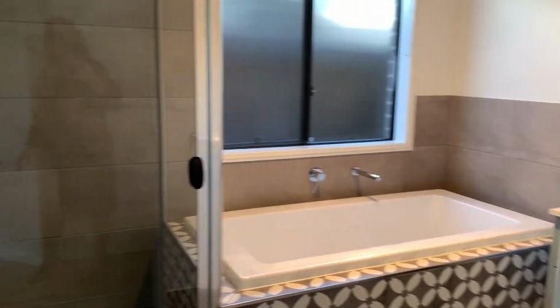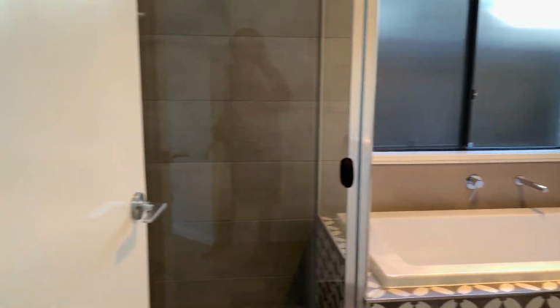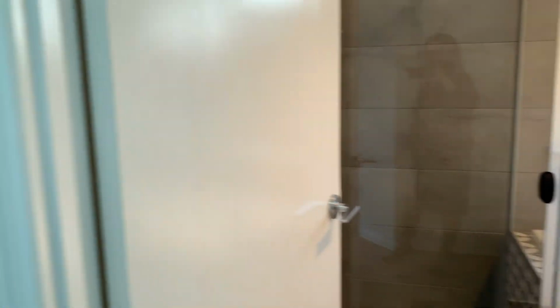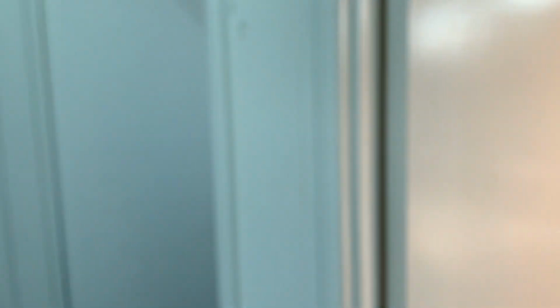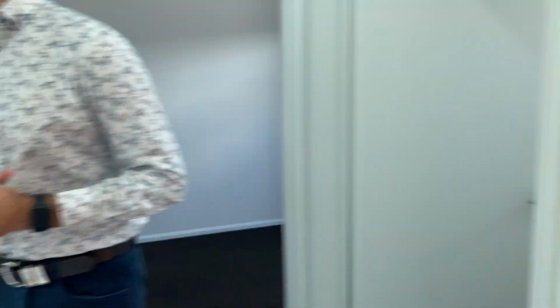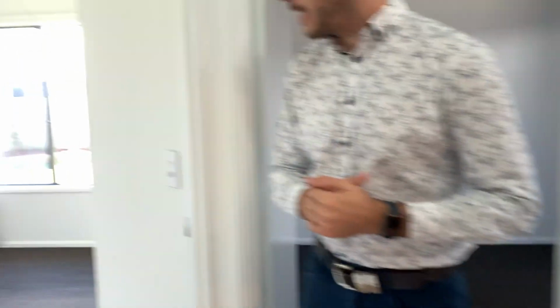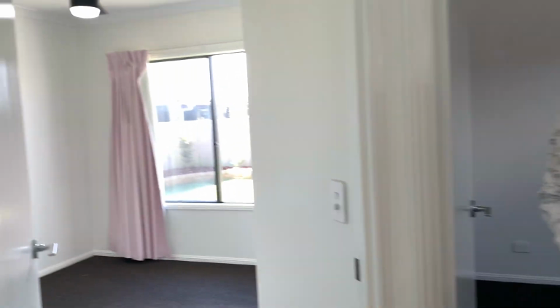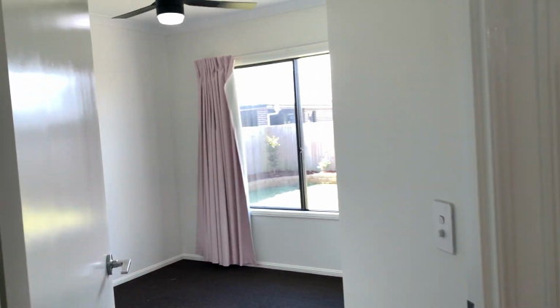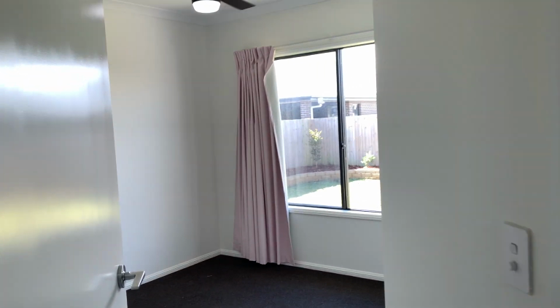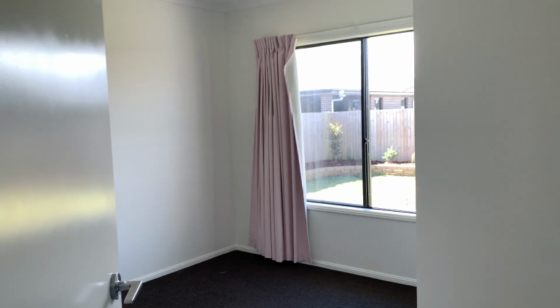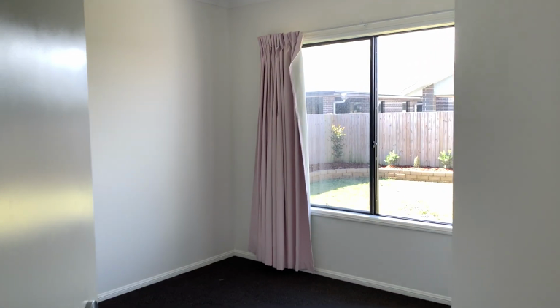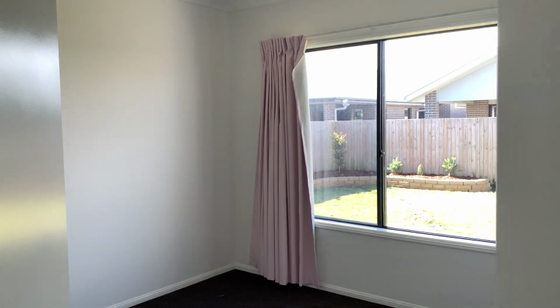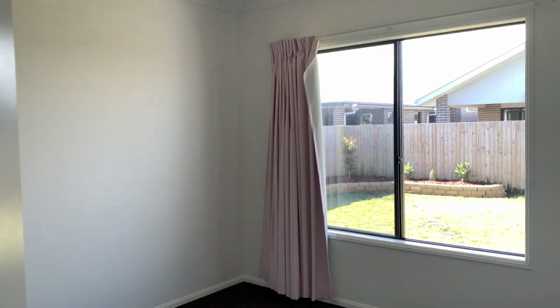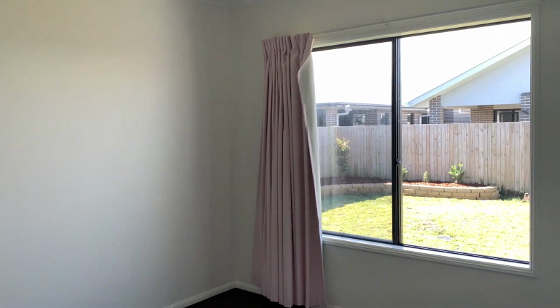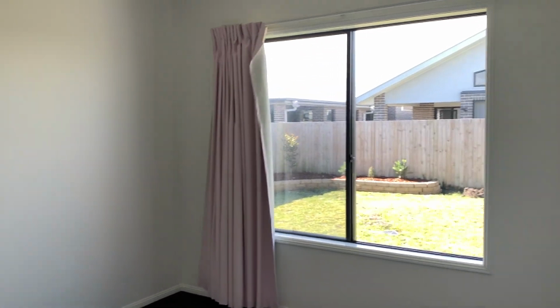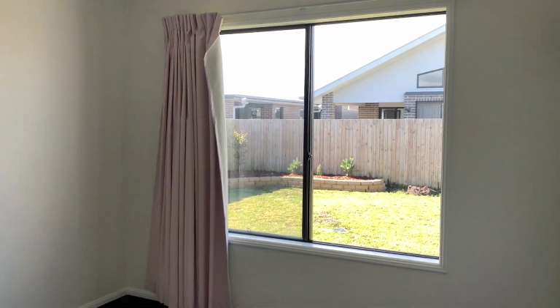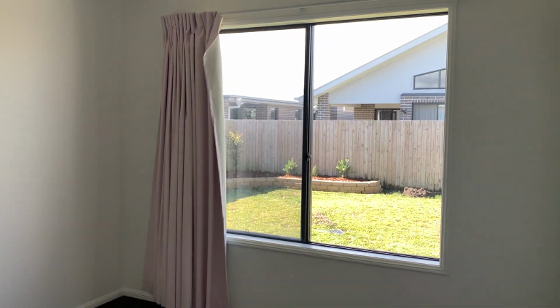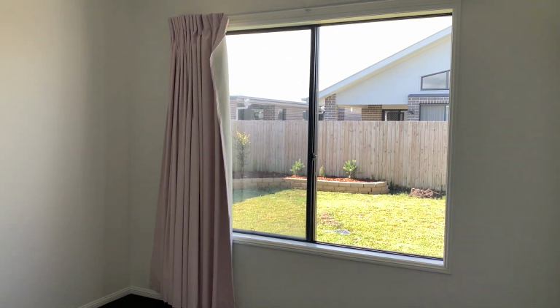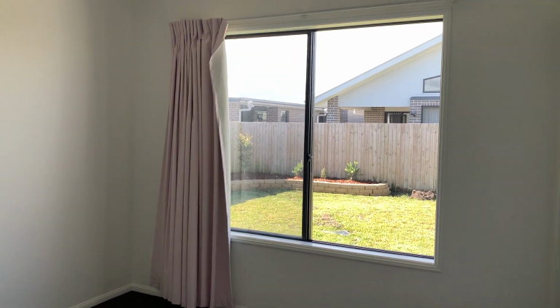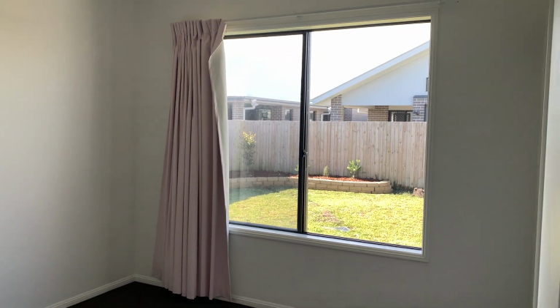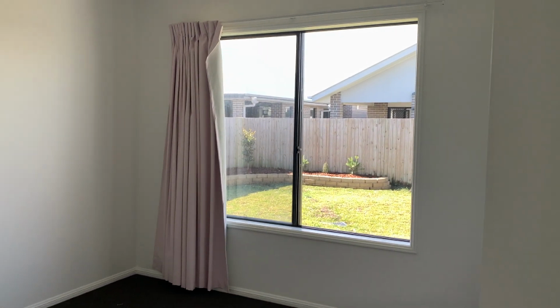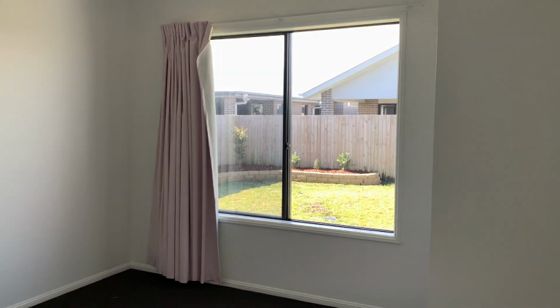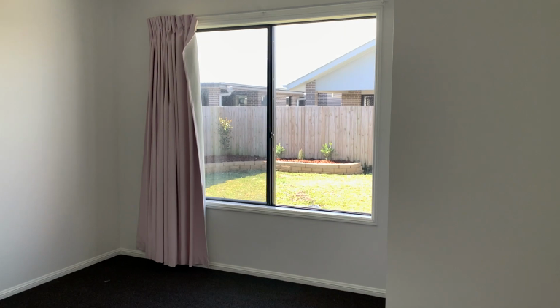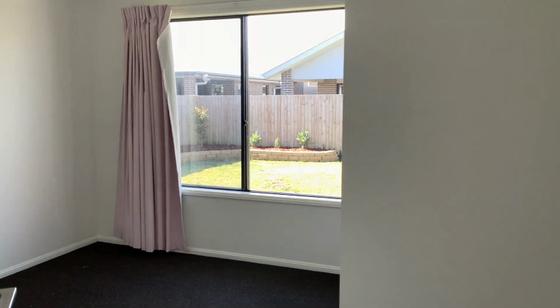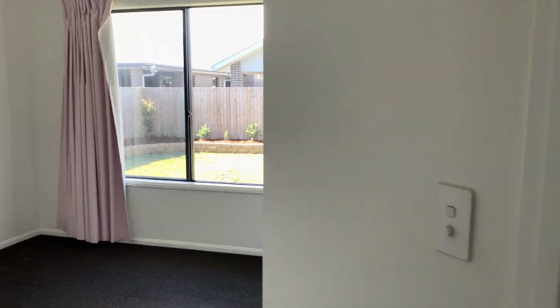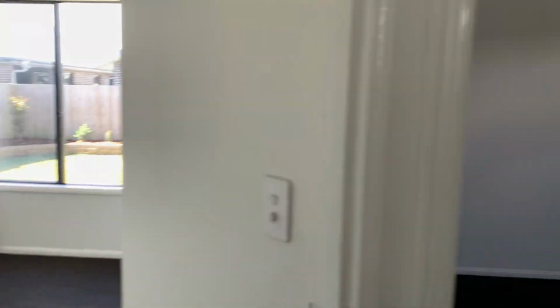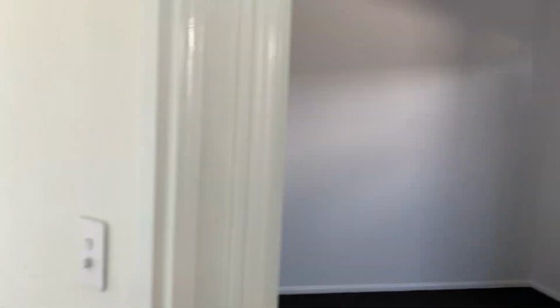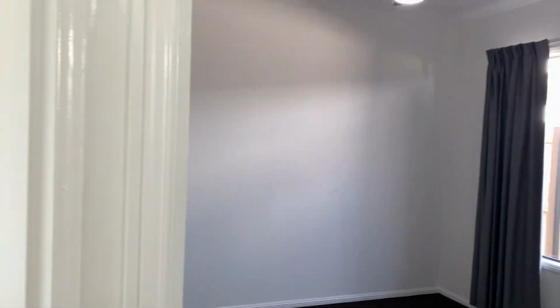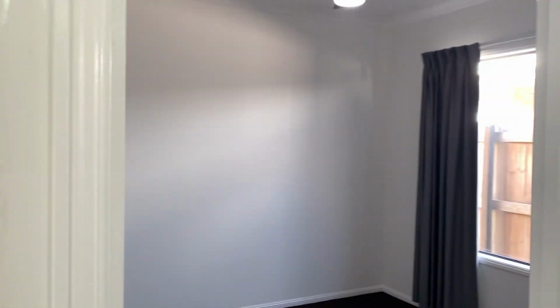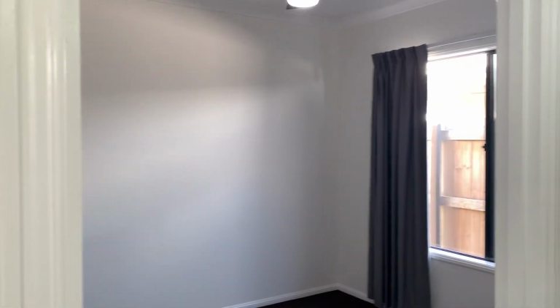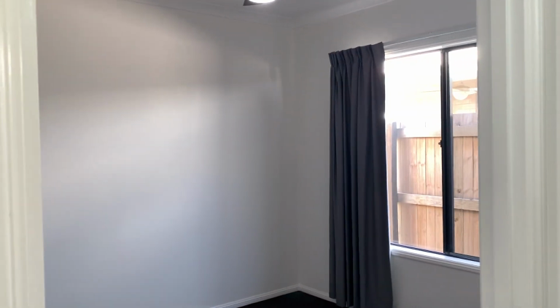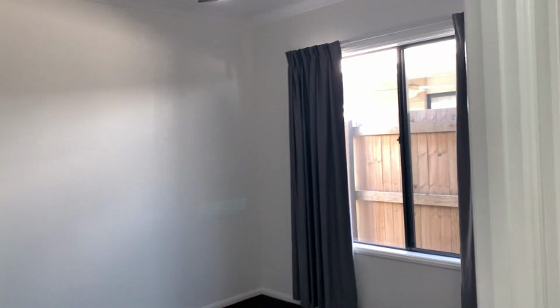Bedroom number 3 to my right here, again built-in robes. Bedroom number 4, once again built-in robes and fans as well.